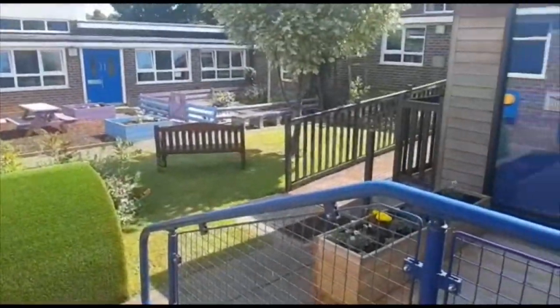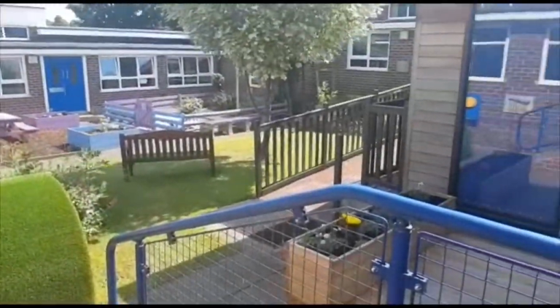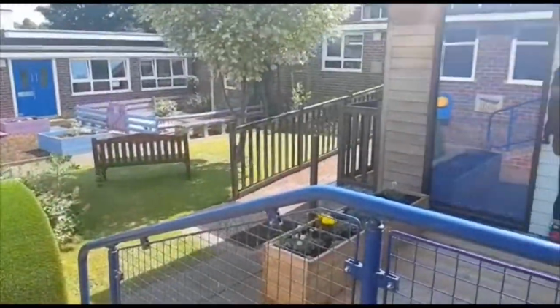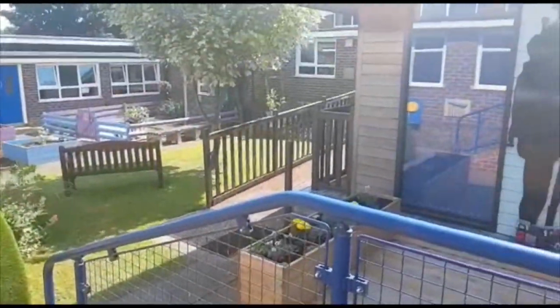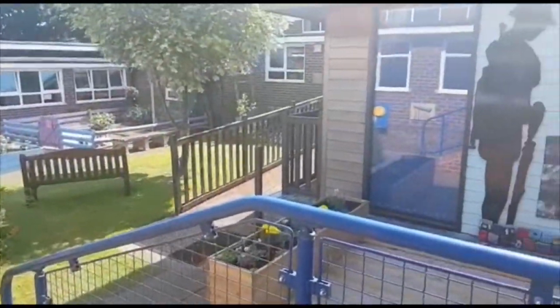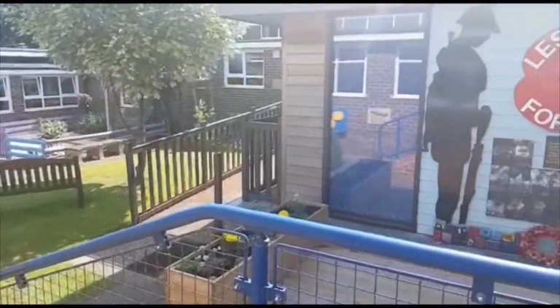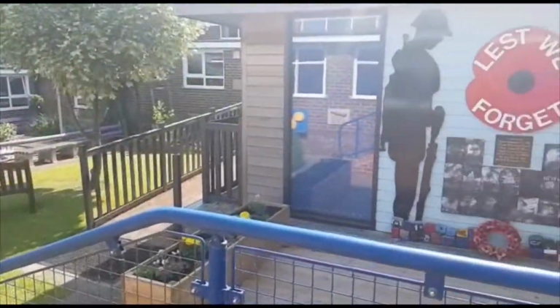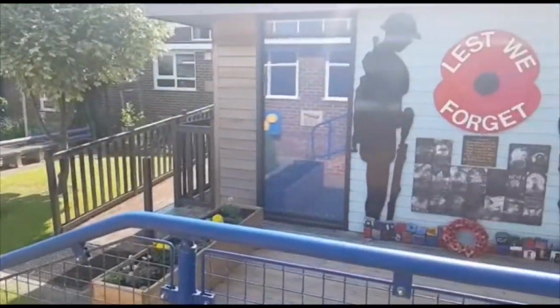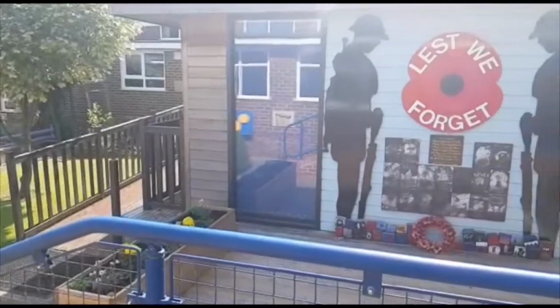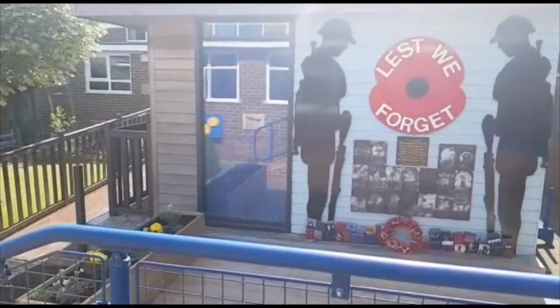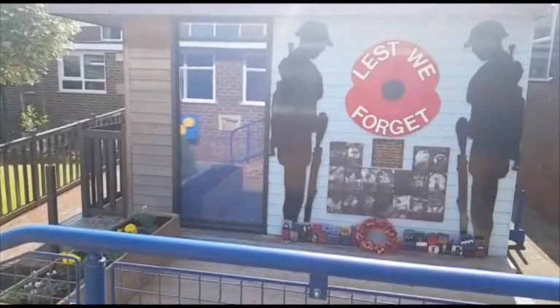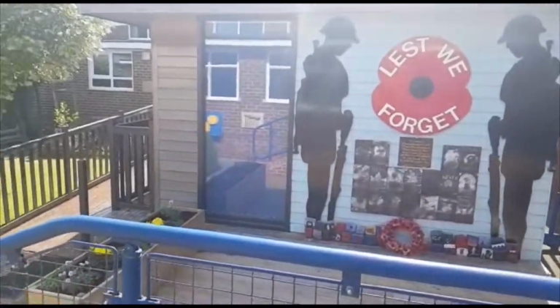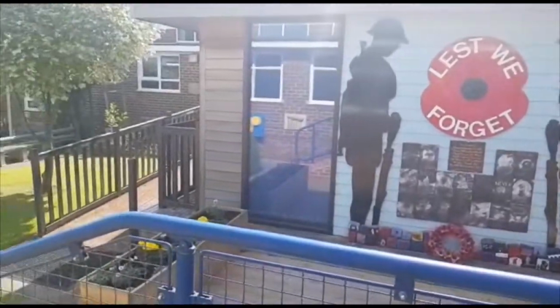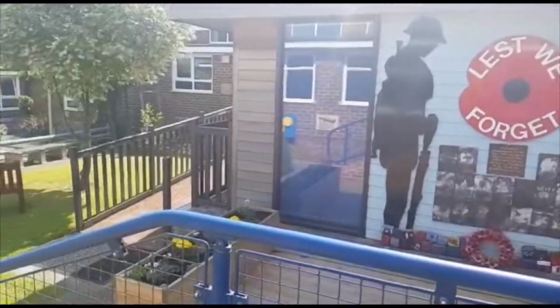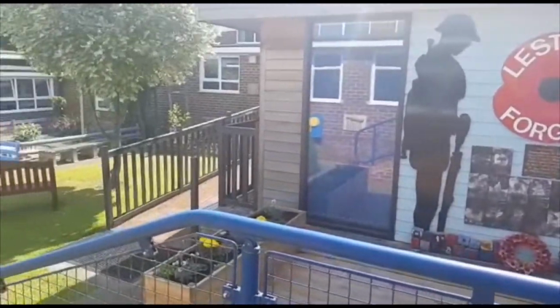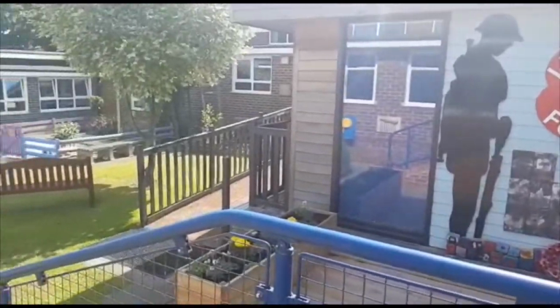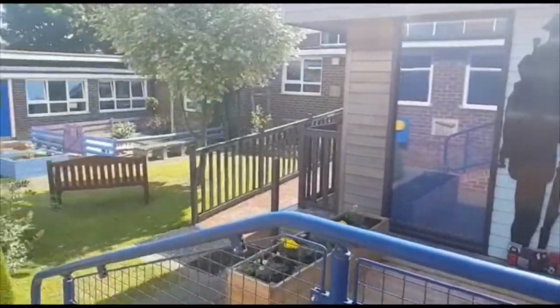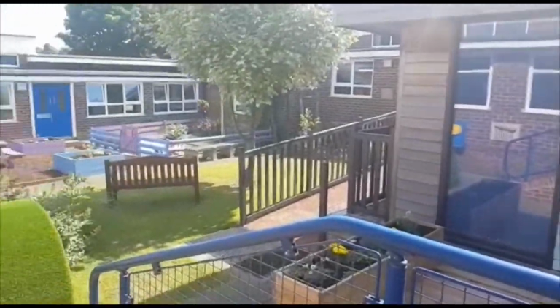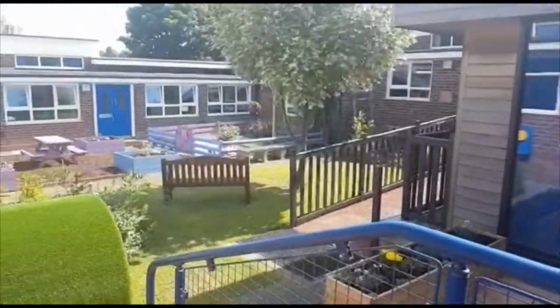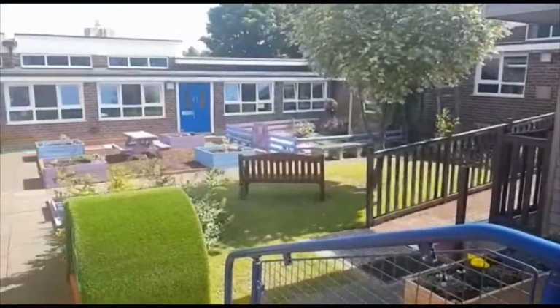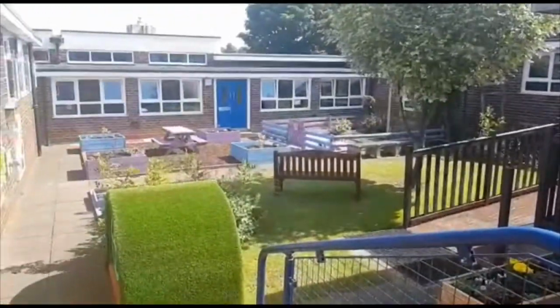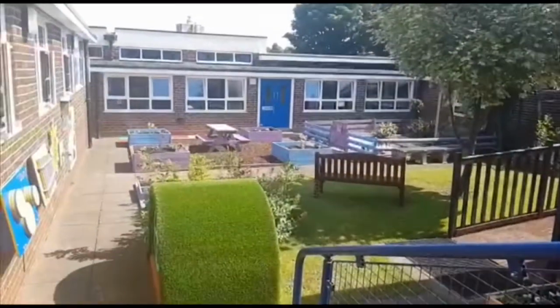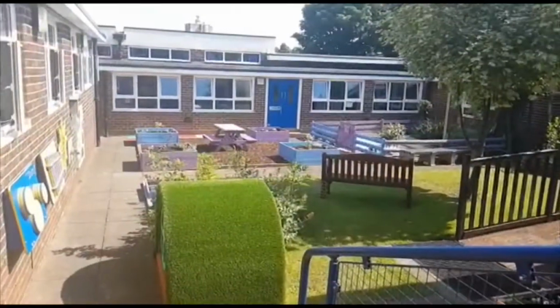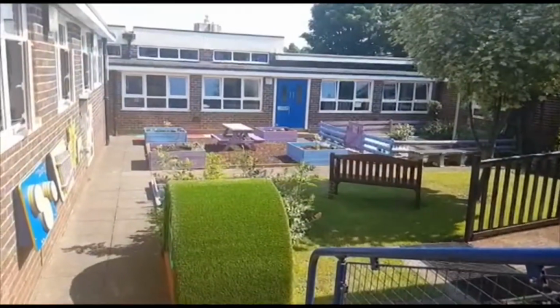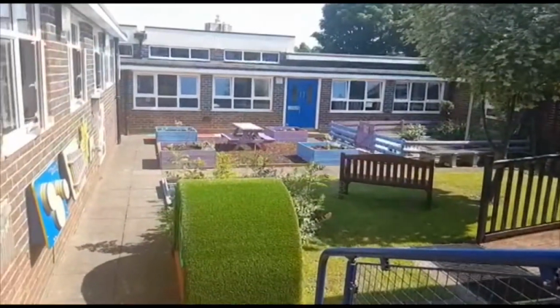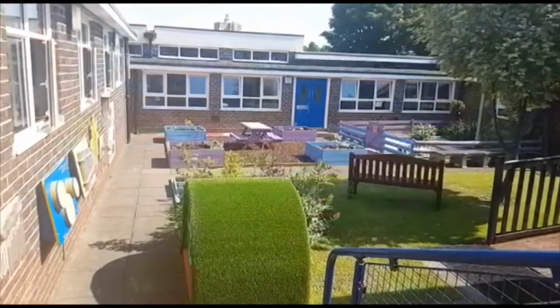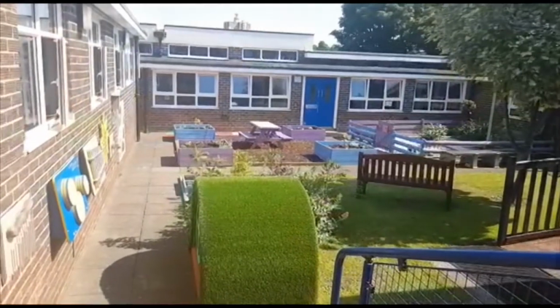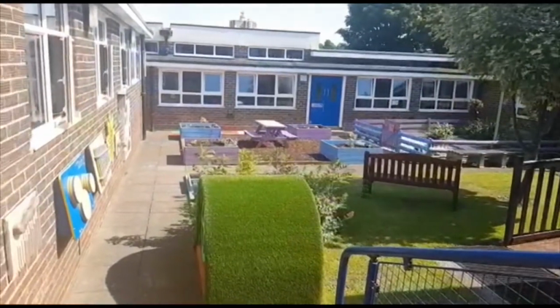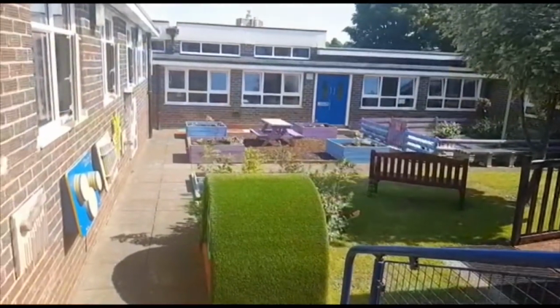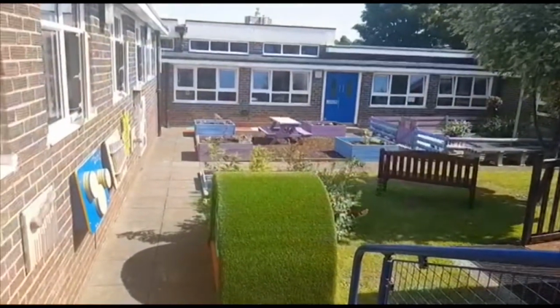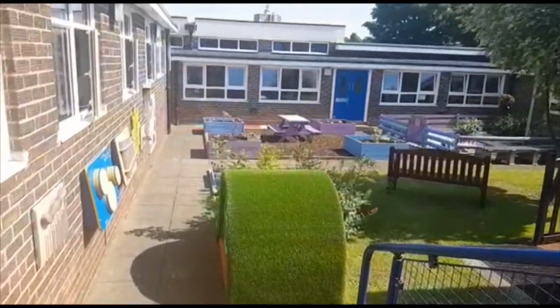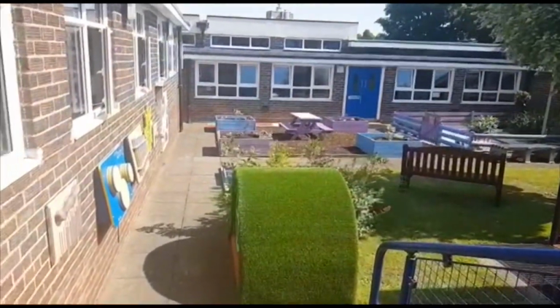This is our sensory garden. It has interesting things on the walls, lots of plants, and a pond.